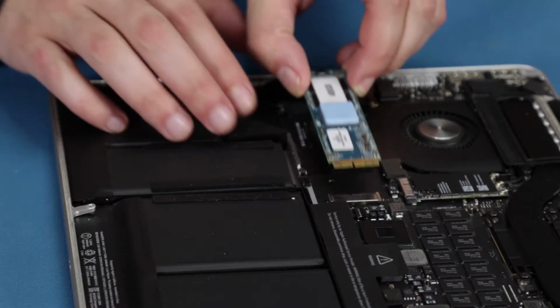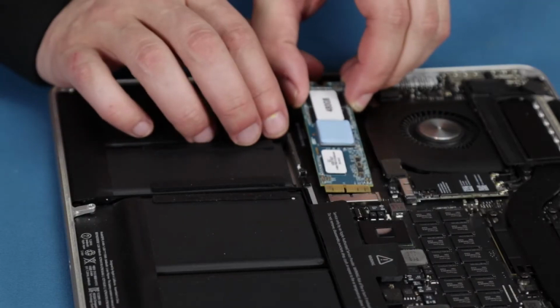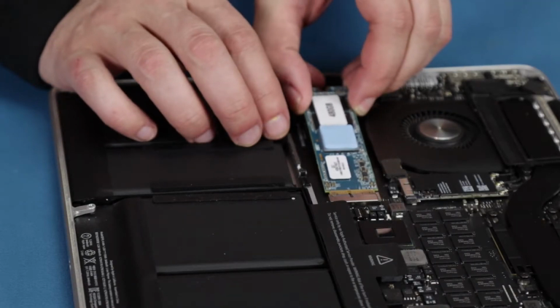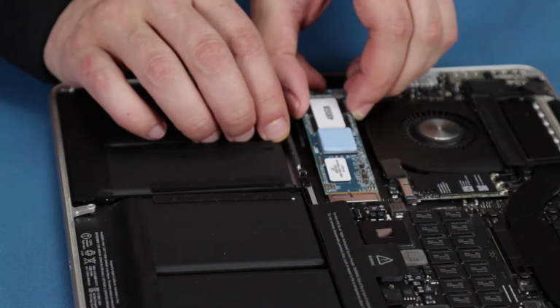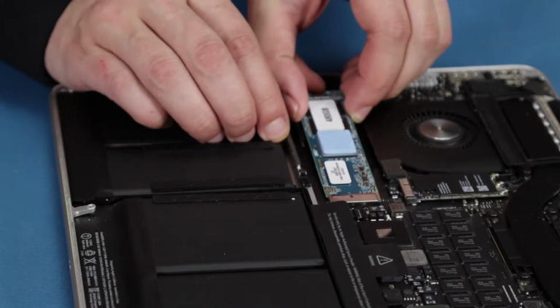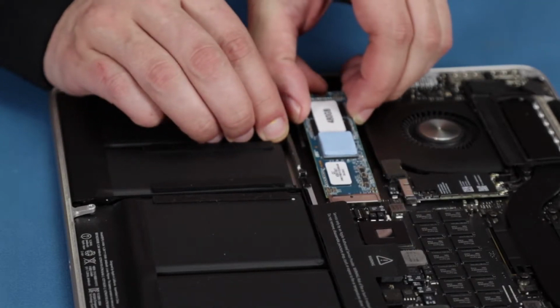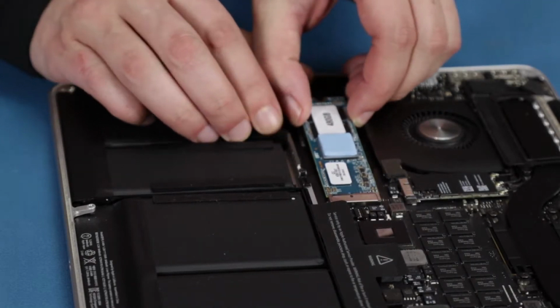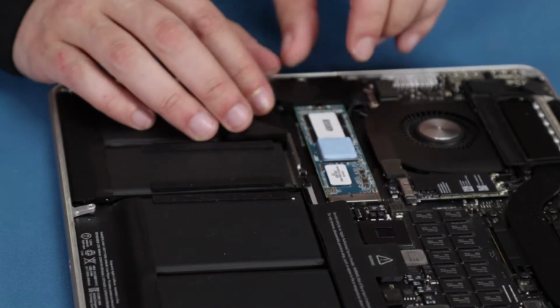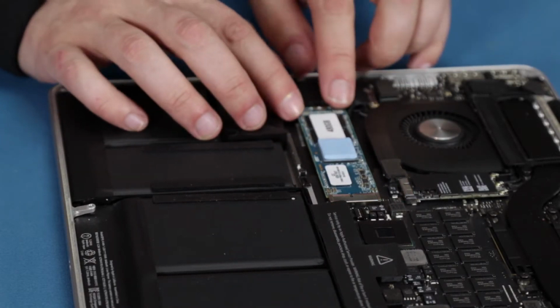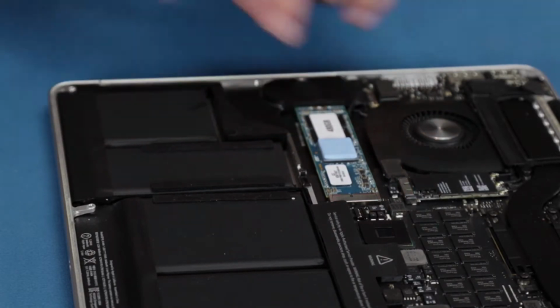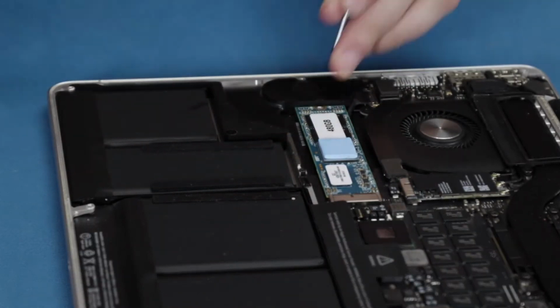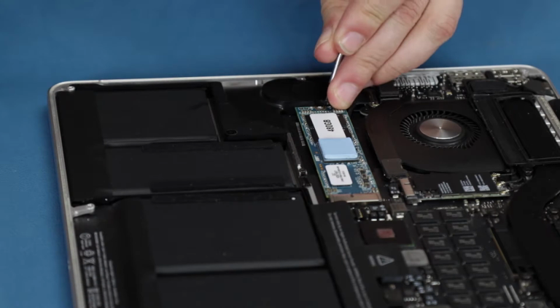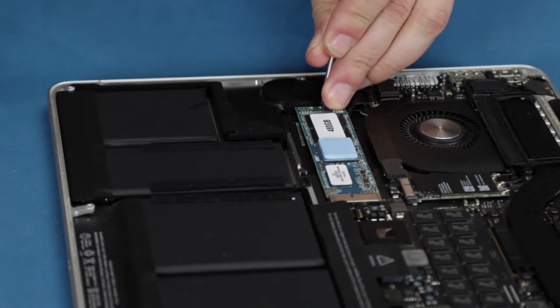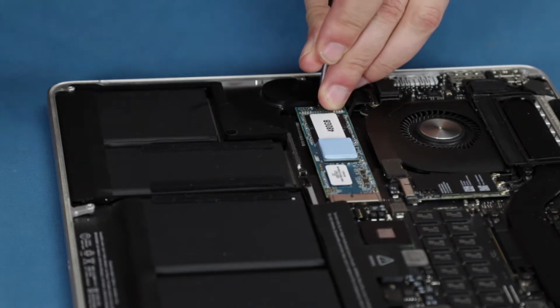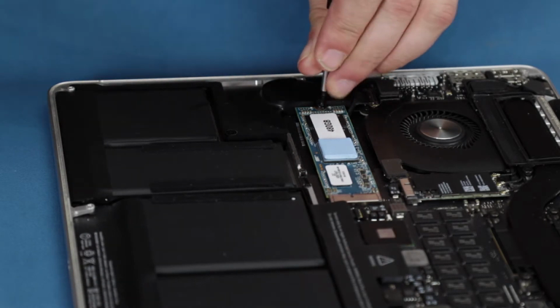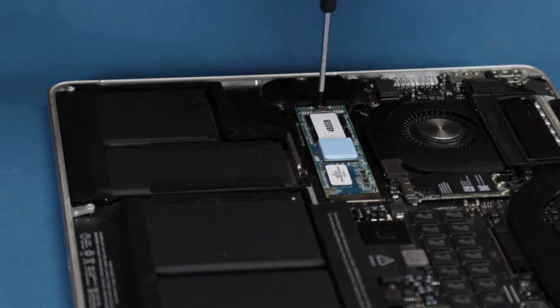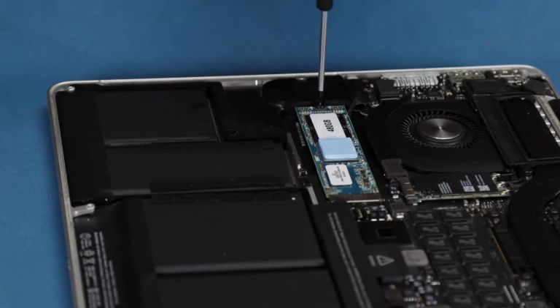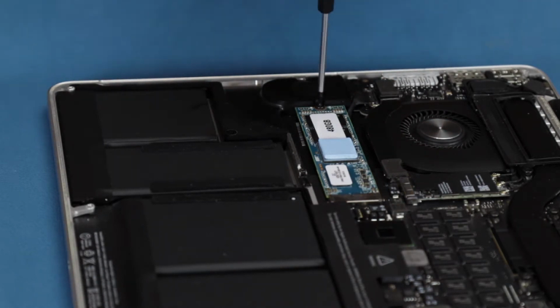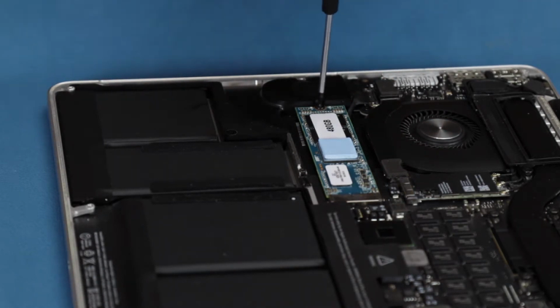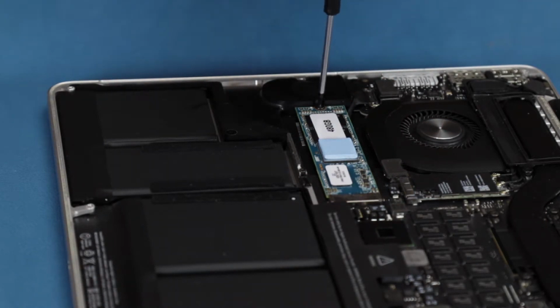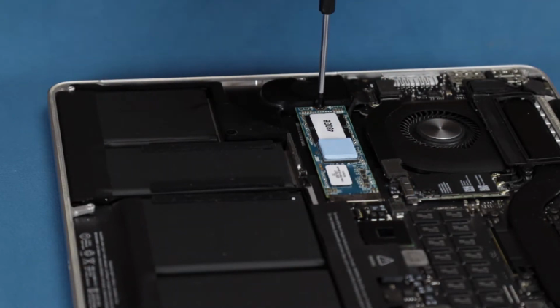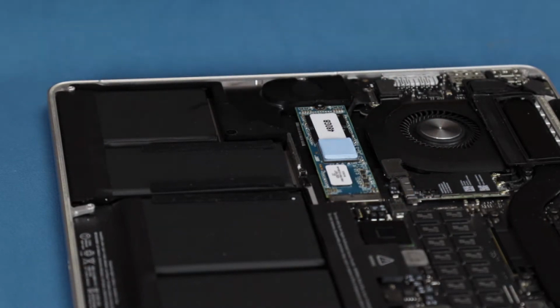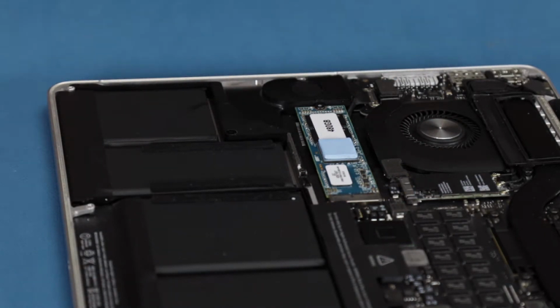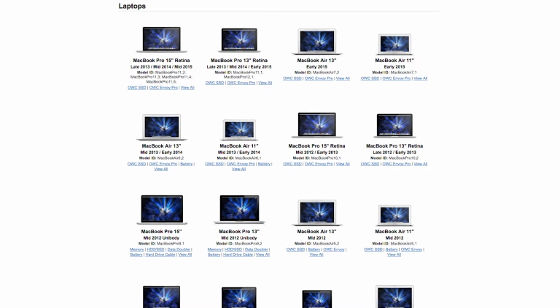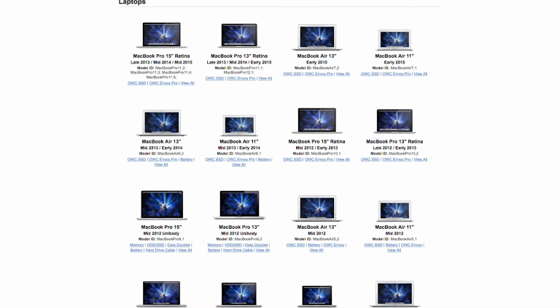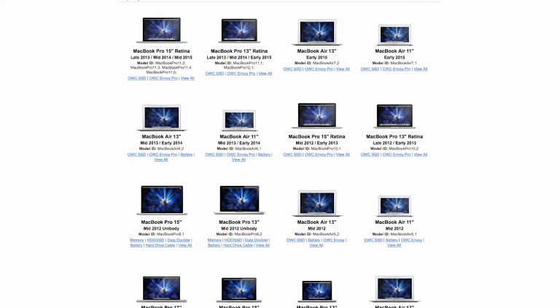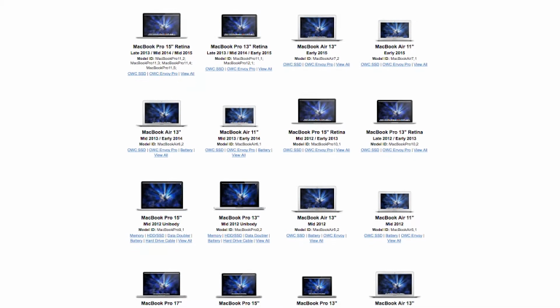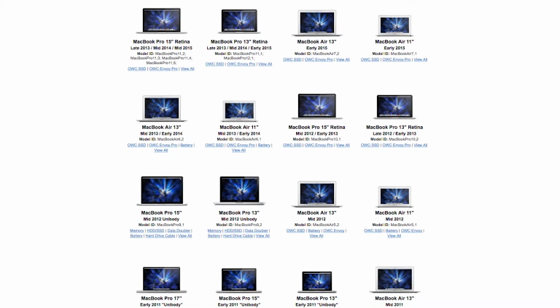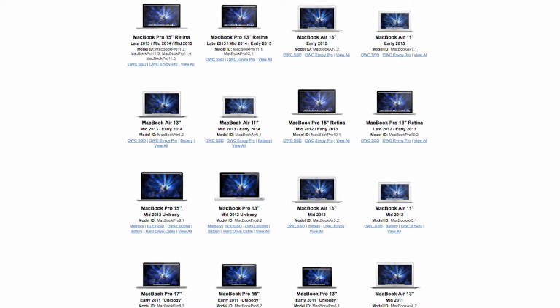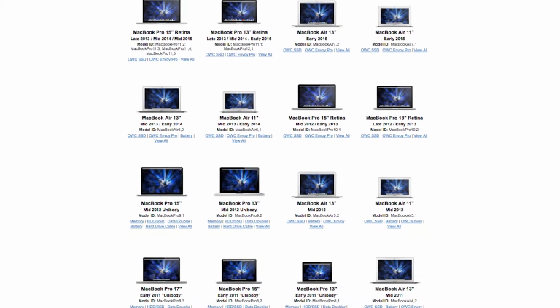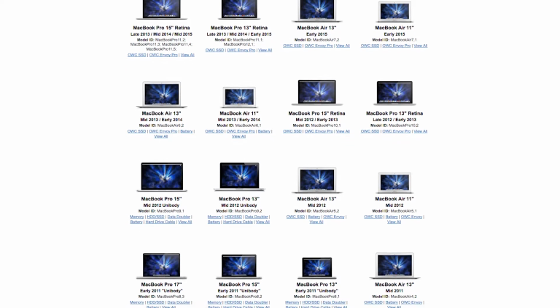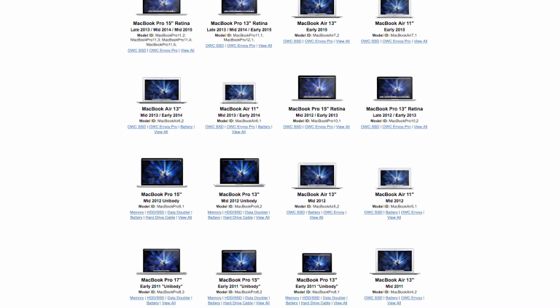Once you've upgraded your stock internal drive to 10.13 High Sierra or later, your Mac's firmware will be upgraded and you'll be able to install the Aura Pro X and the OS. You can find videos for installing the drive on your particular model Mac on our website.